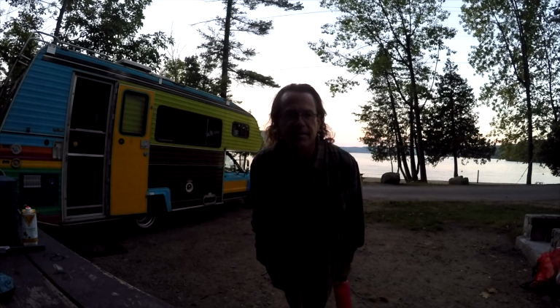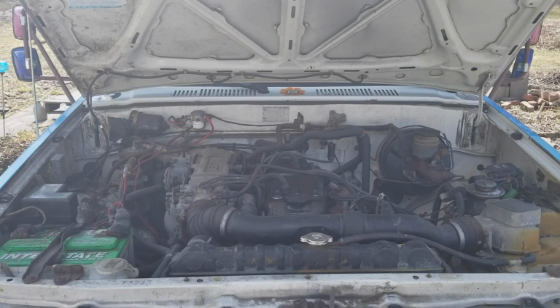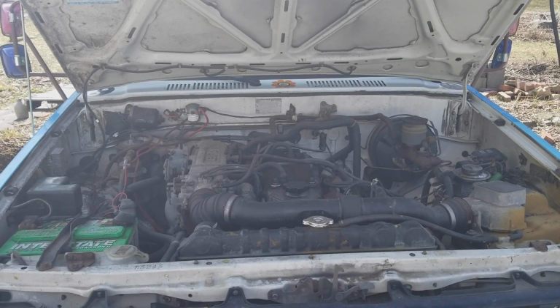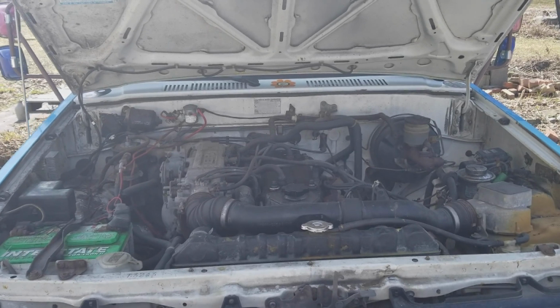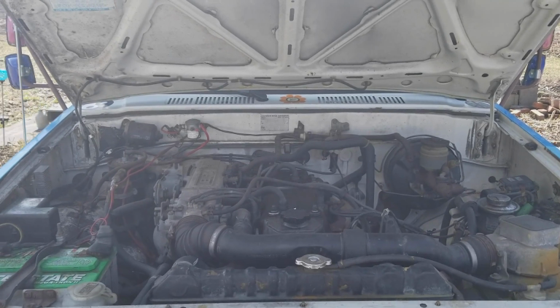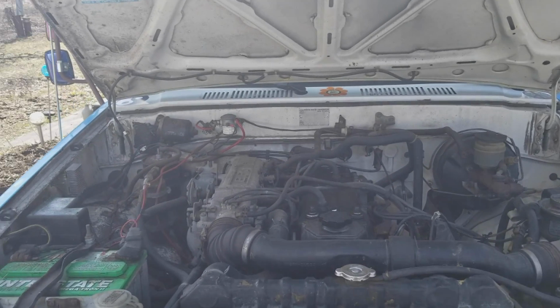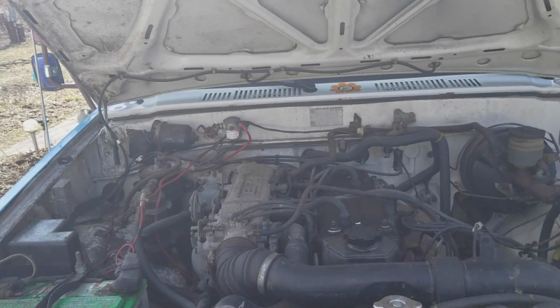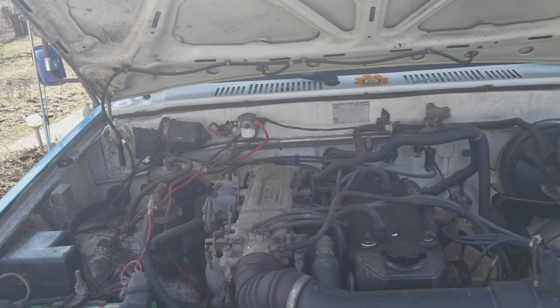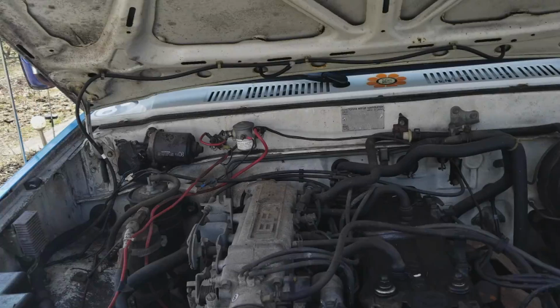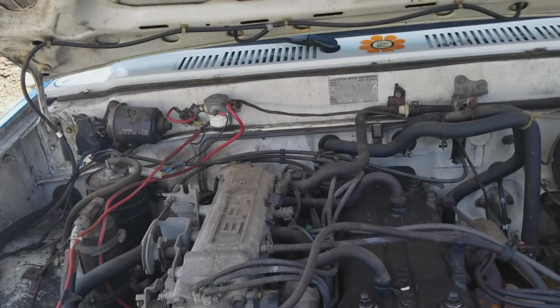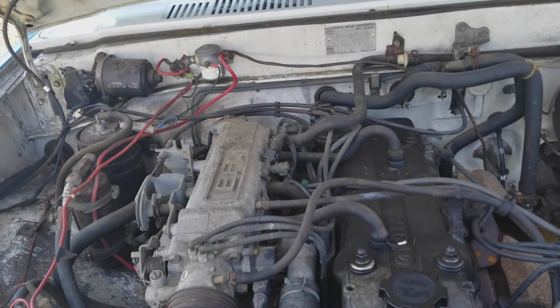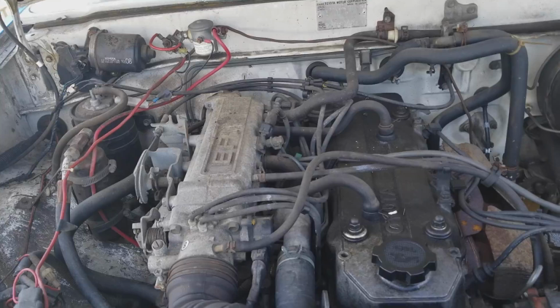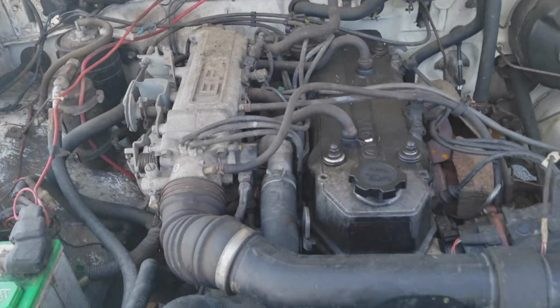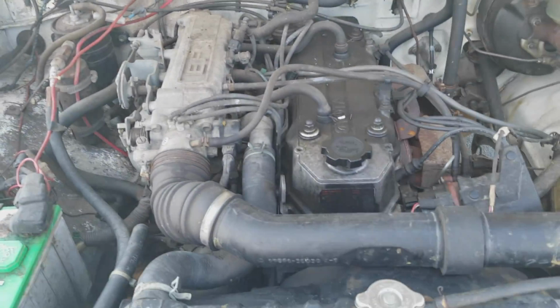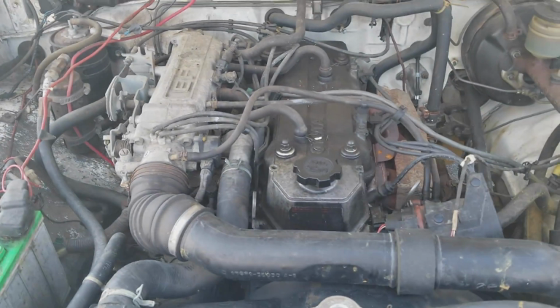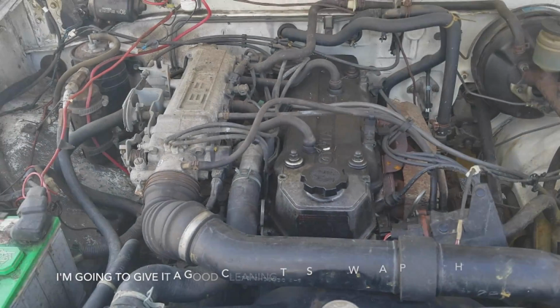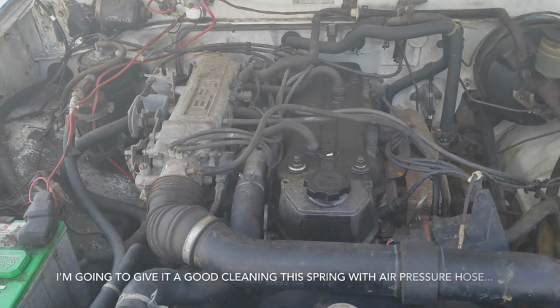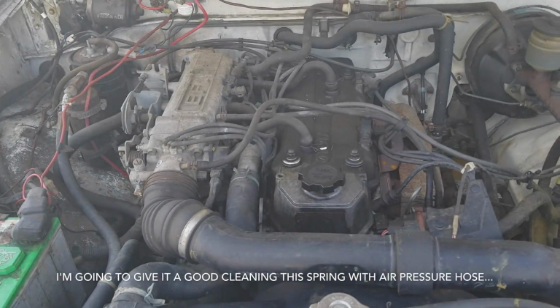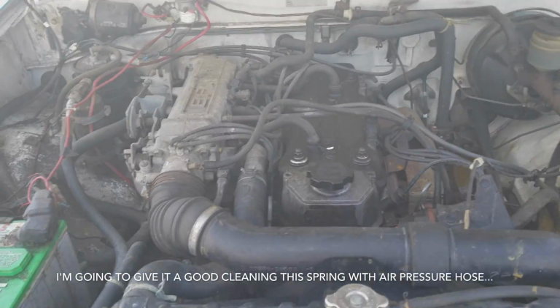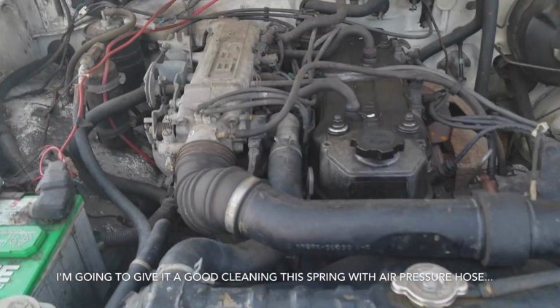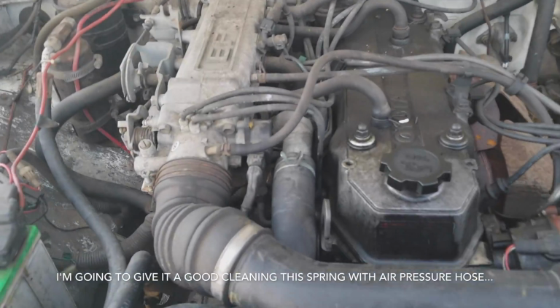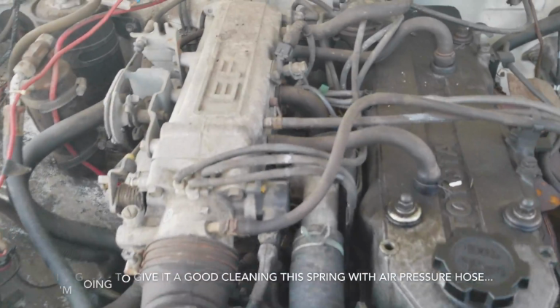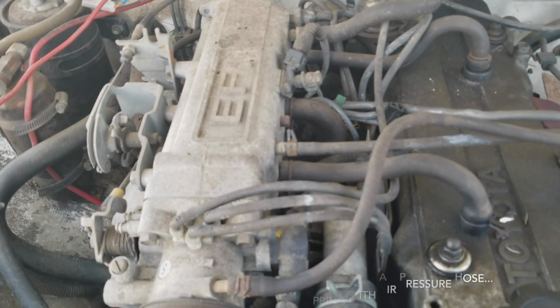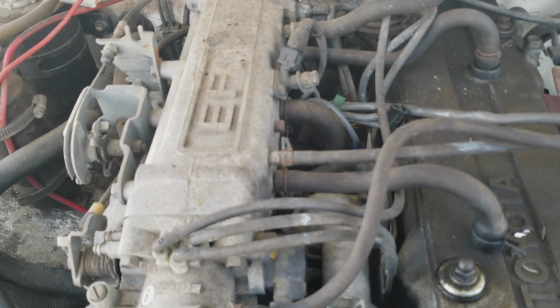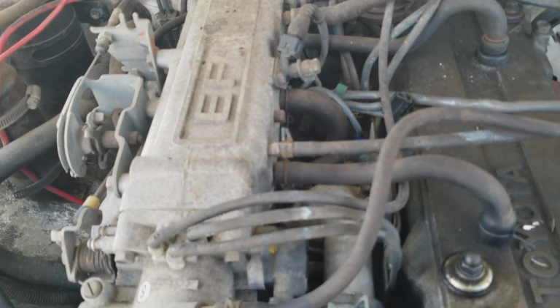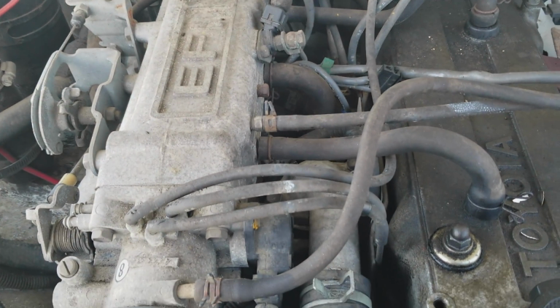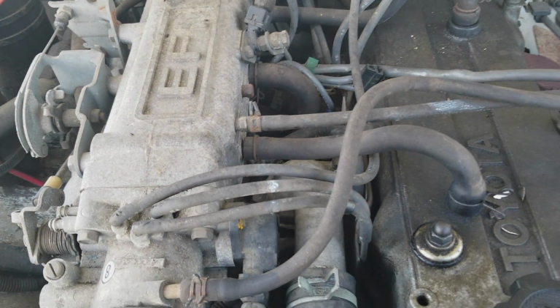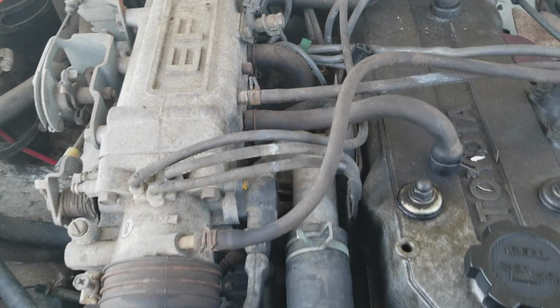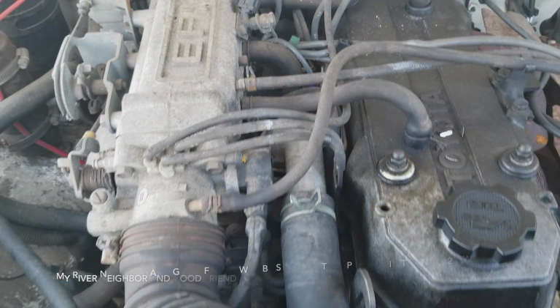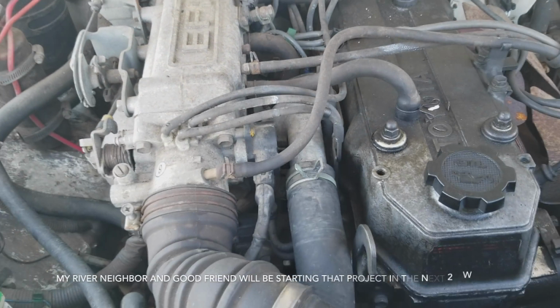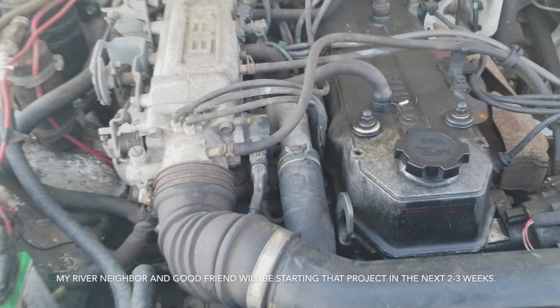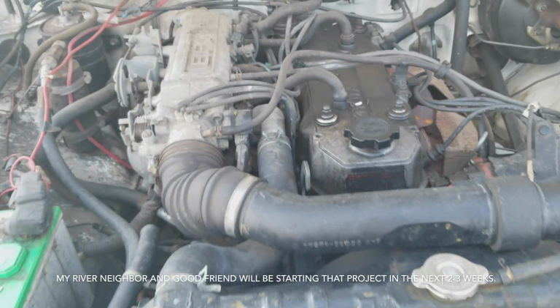I just opened the hood to Harvey here — here's what the engine looks like. Looks good. I do have to have a head gasket replaced on this though.